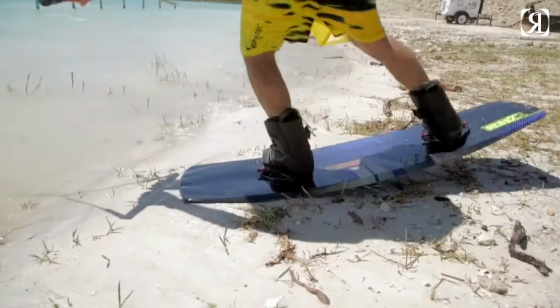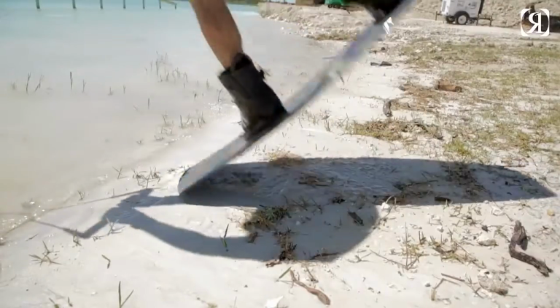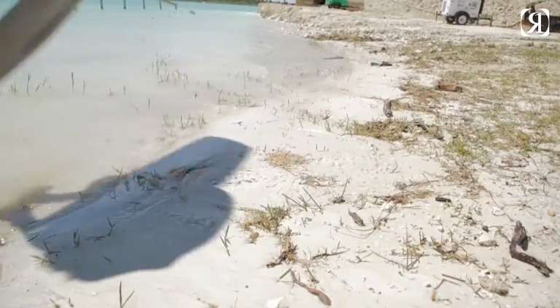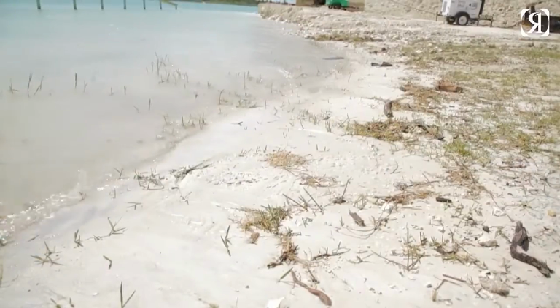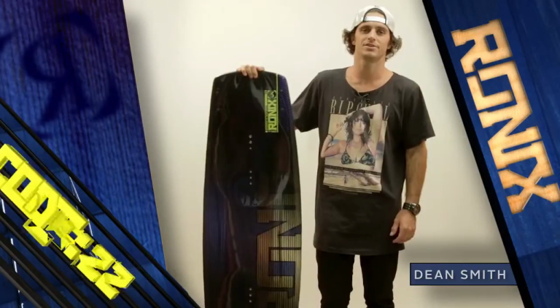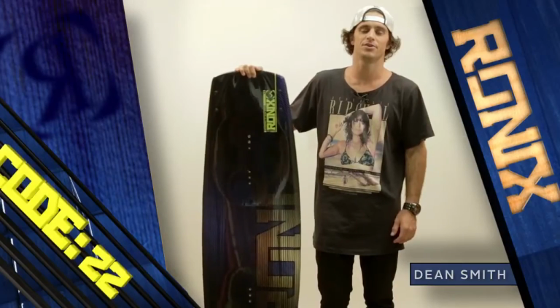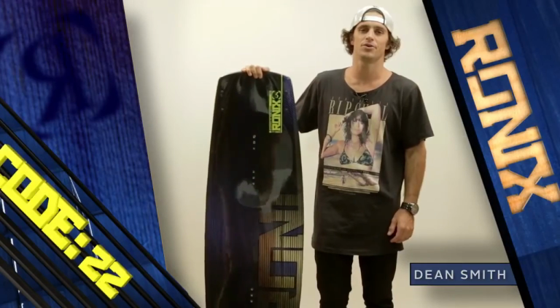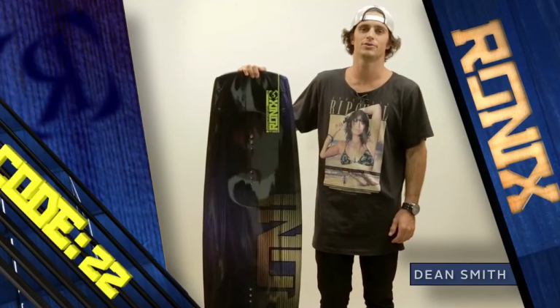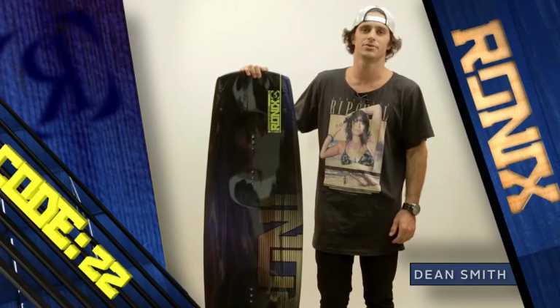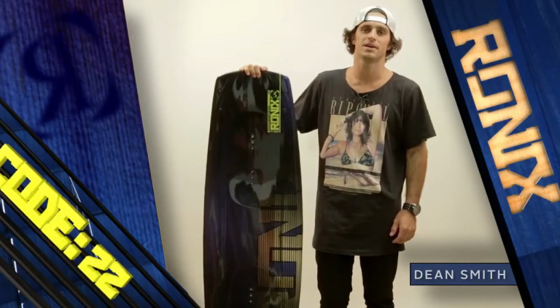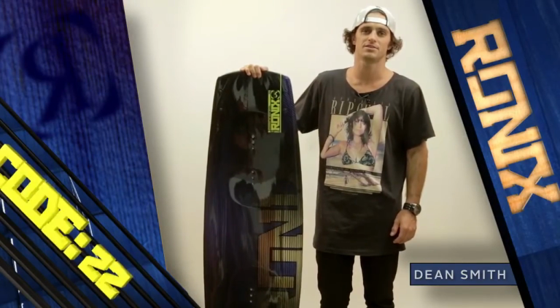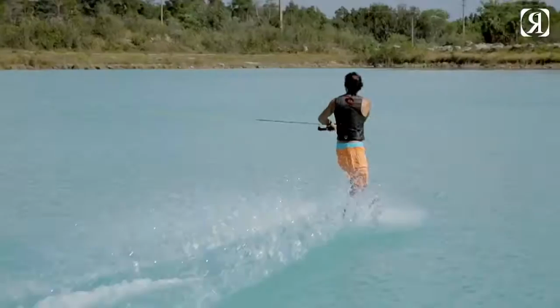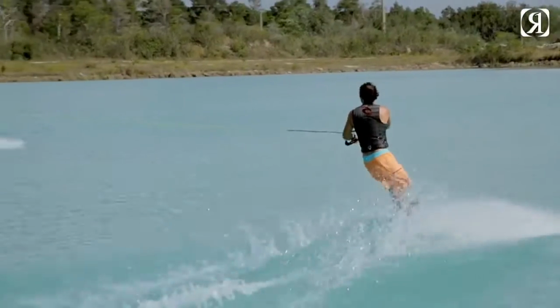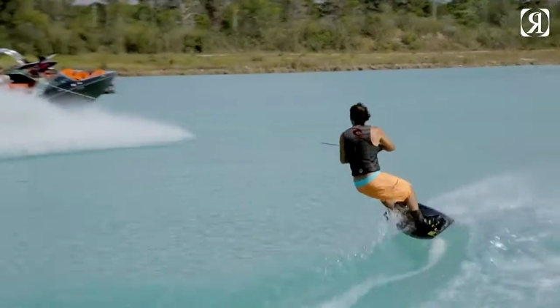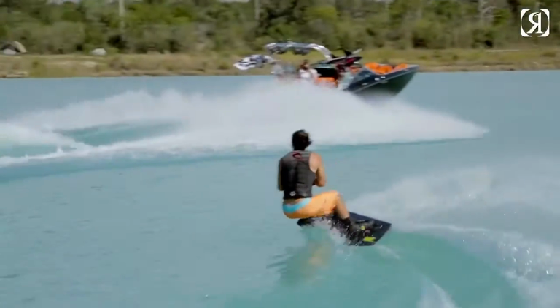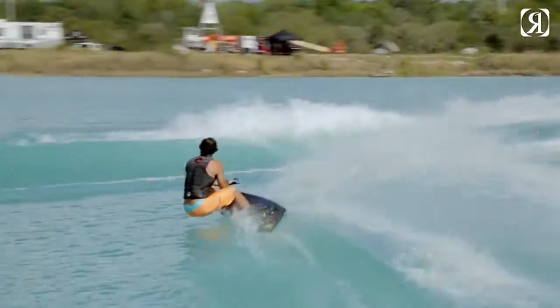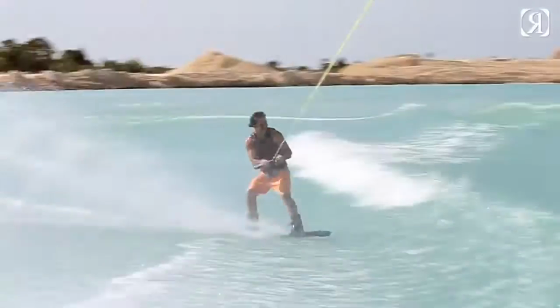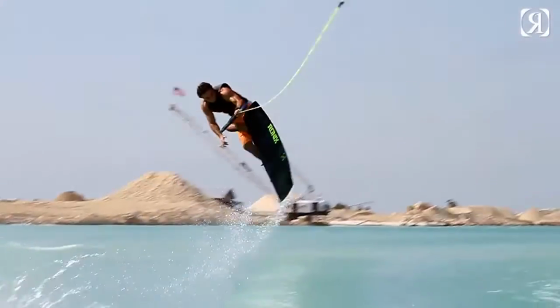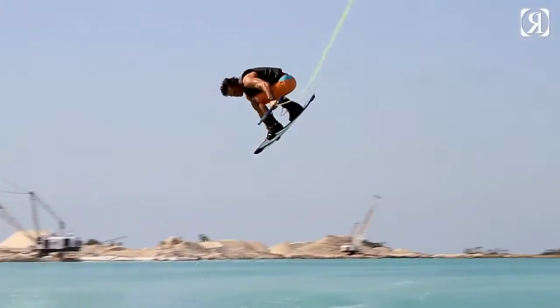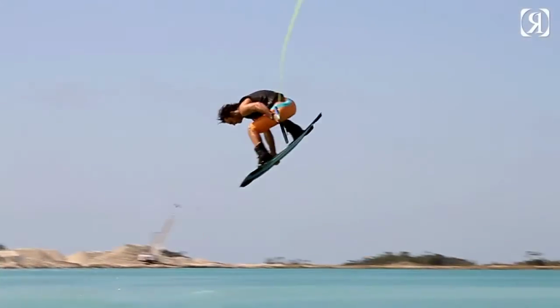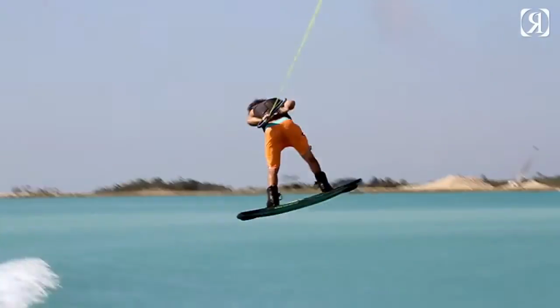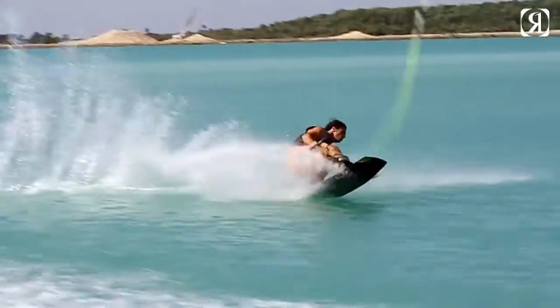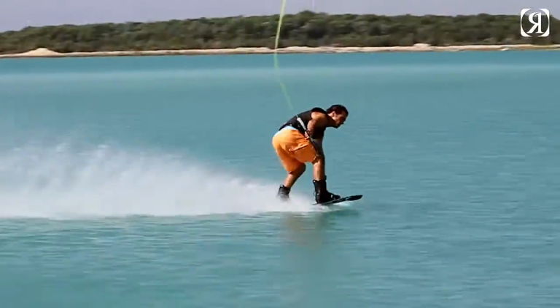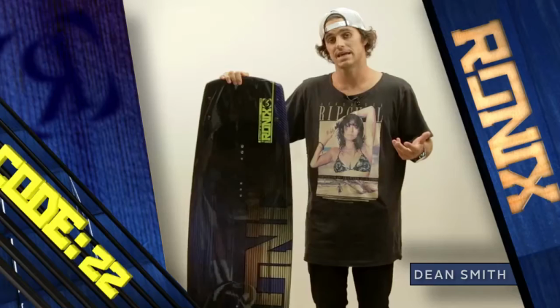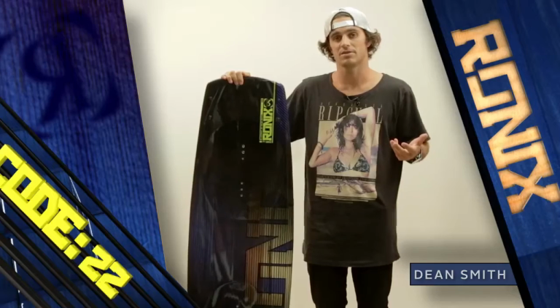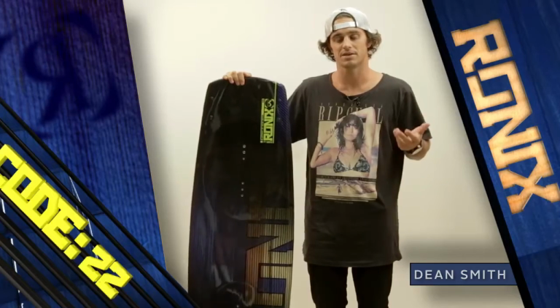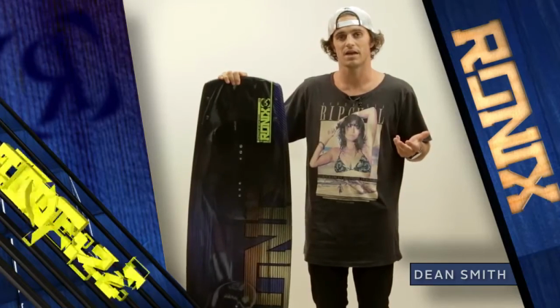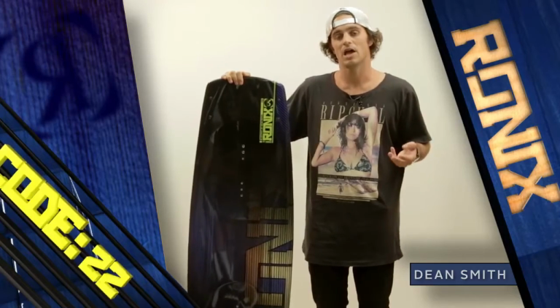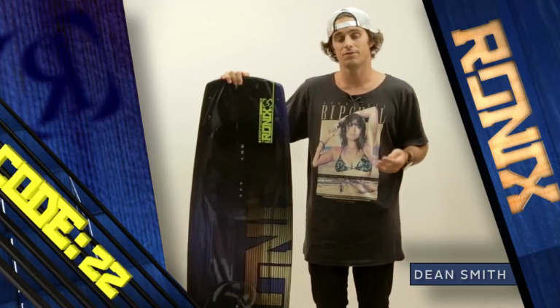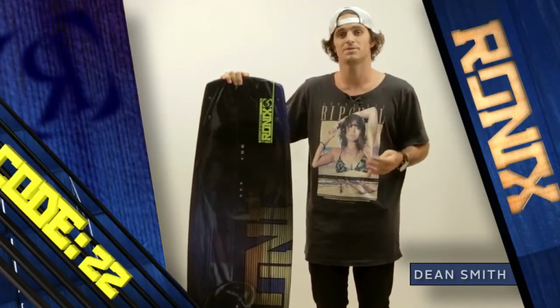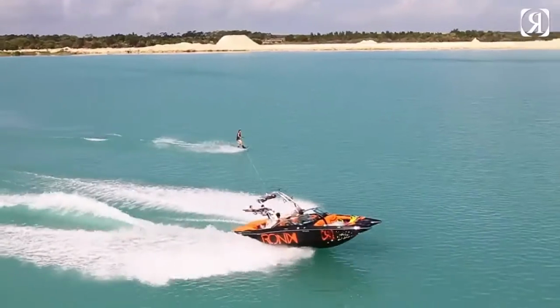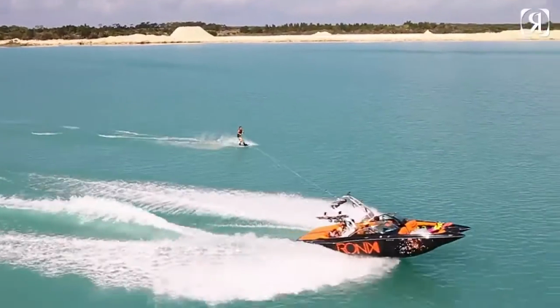How are you doing? I'm Dean Smith. I'm here to introduce to you the all-new Code 22 for 2013. Being a high-energy rider that likes going into the flats and taking everything as big as I can, I look for four specific things in a wakeboard.